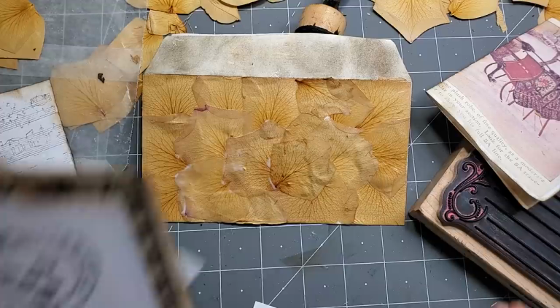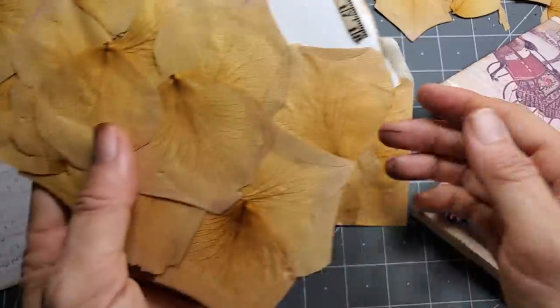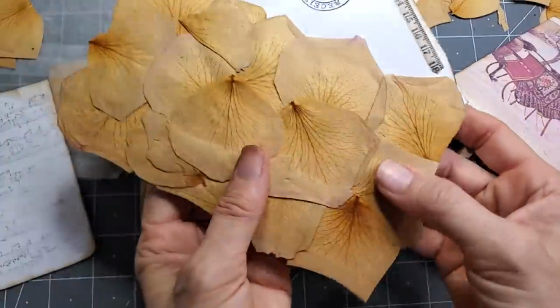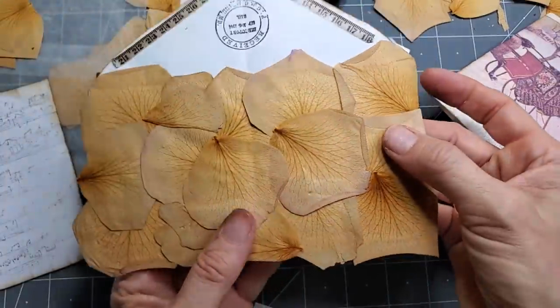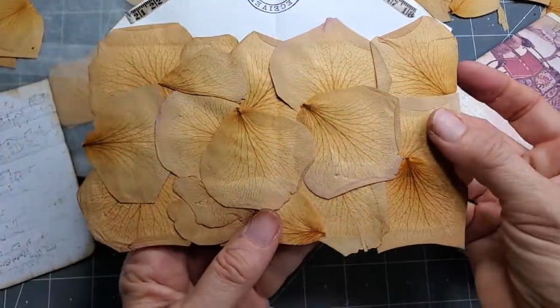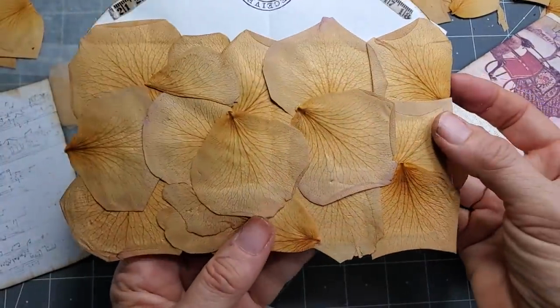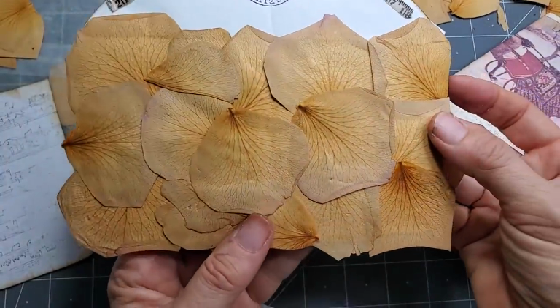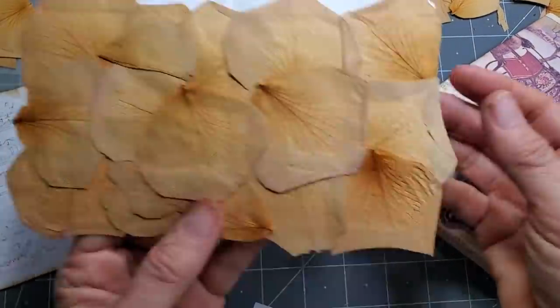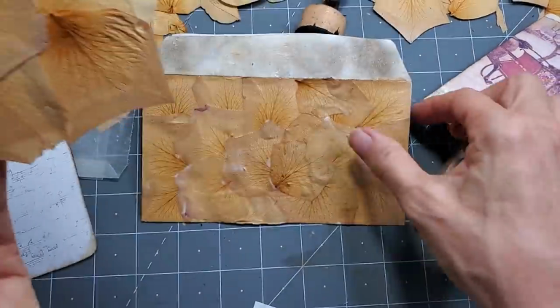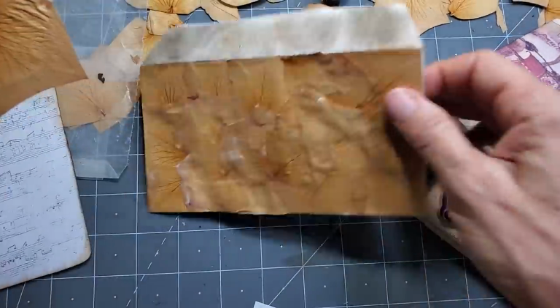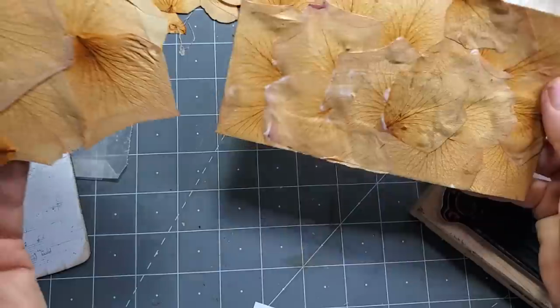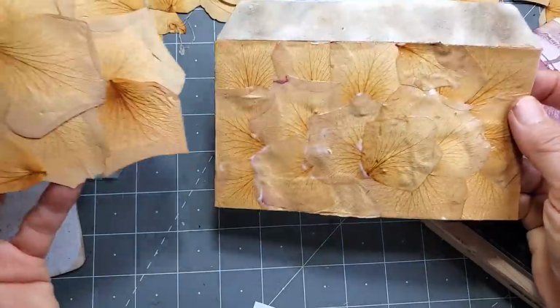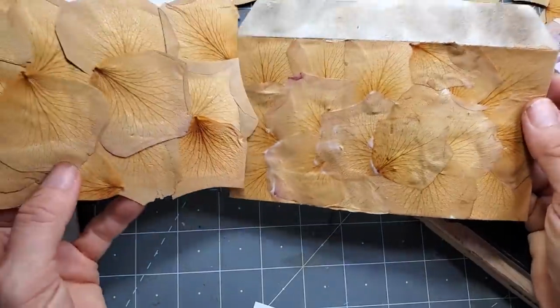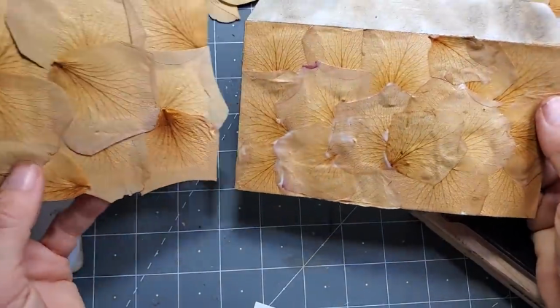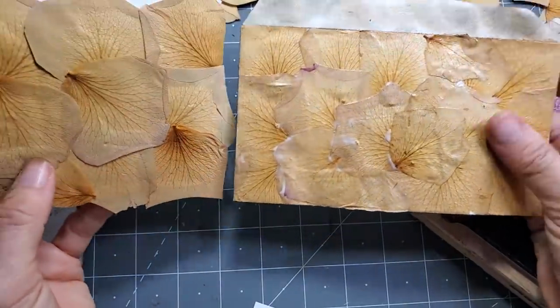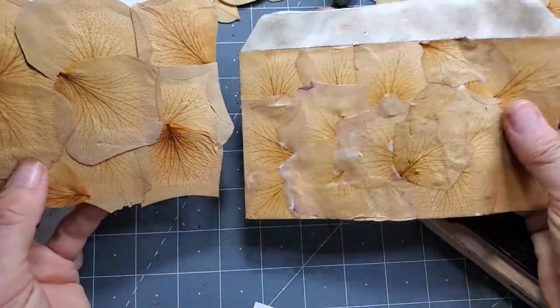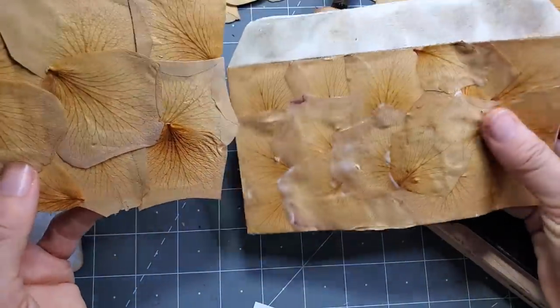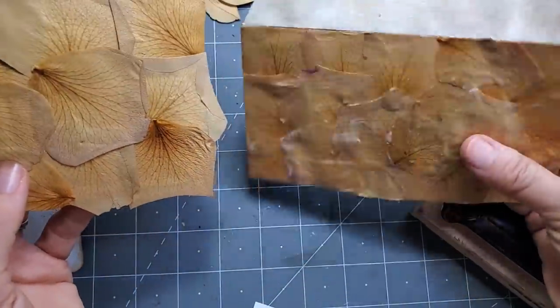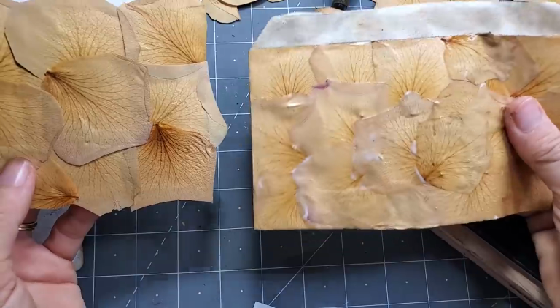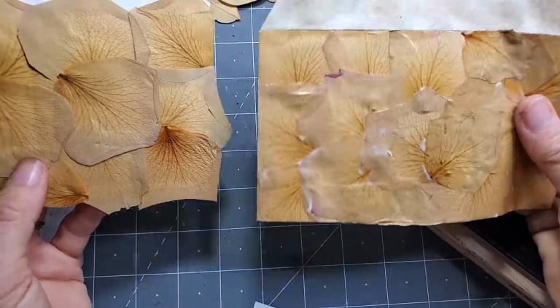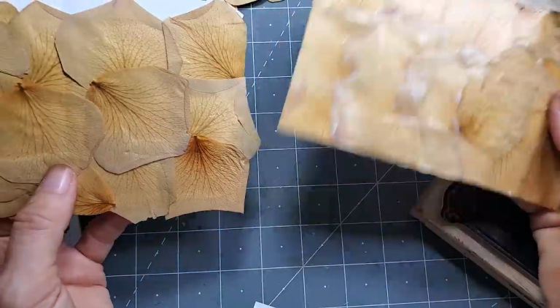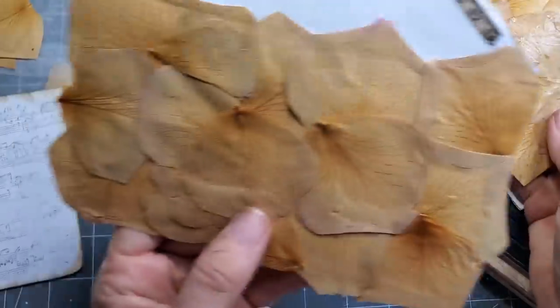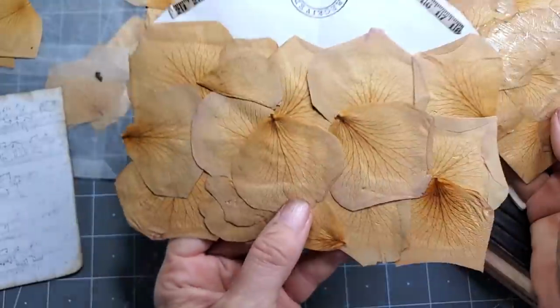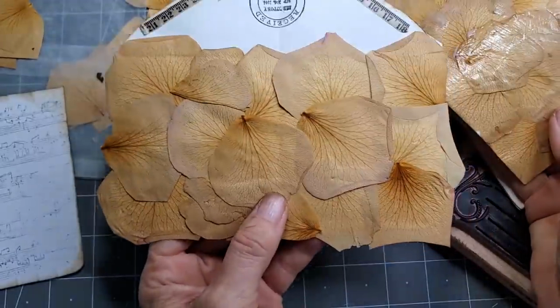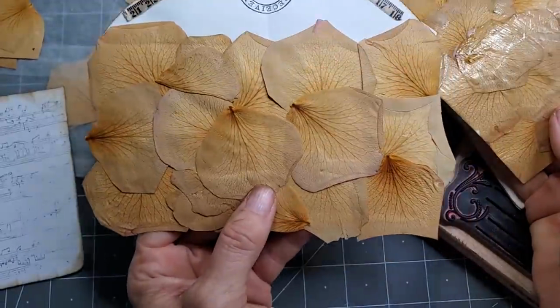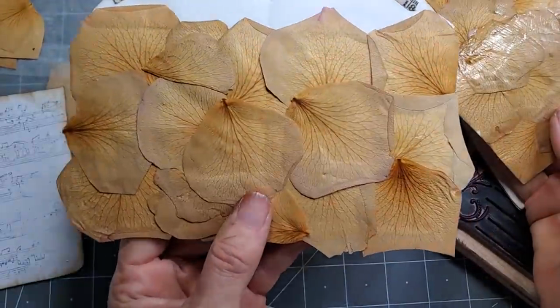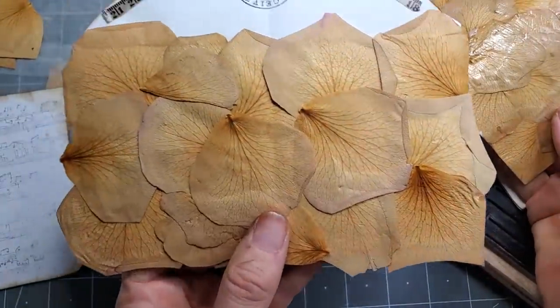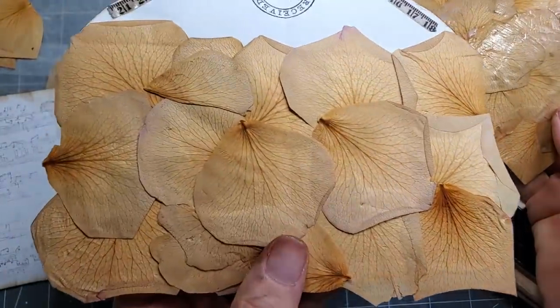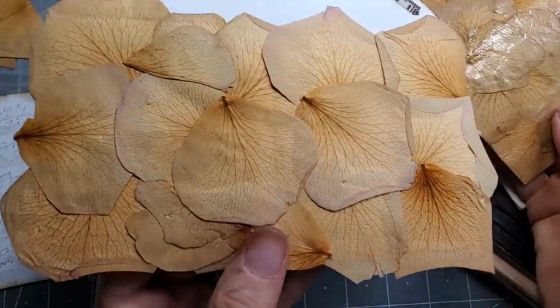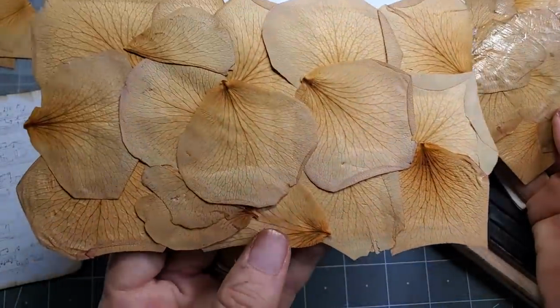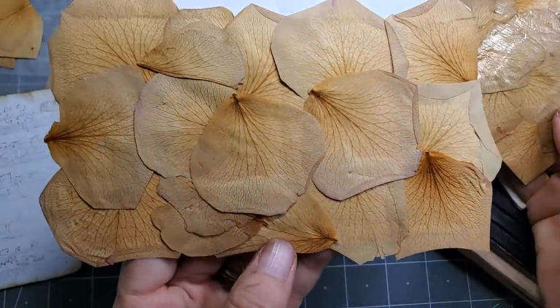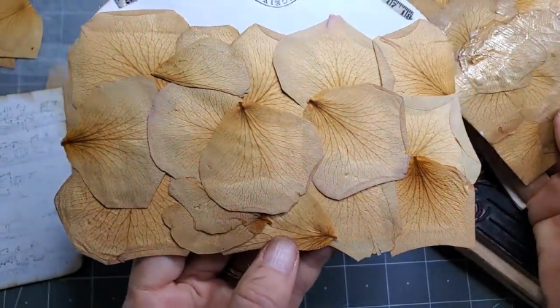So this is without Mod Podge, this is with Mod Podge — very sealed, very user-friendly, a little more delicate but oh, so pretty.